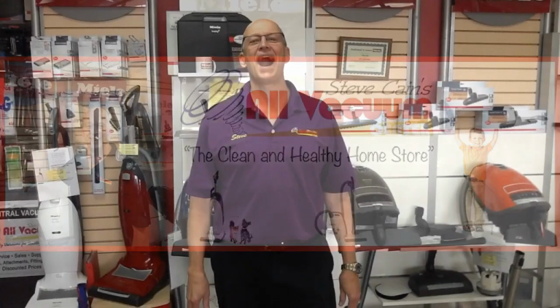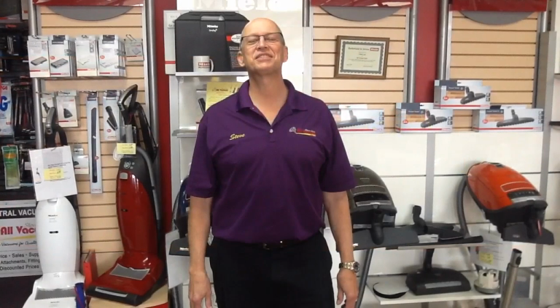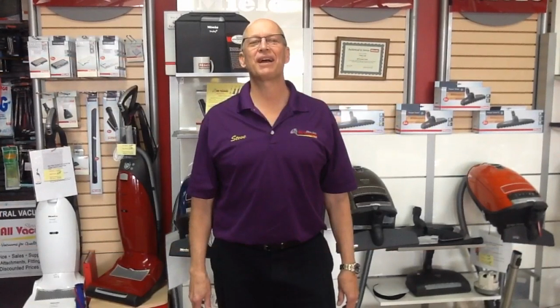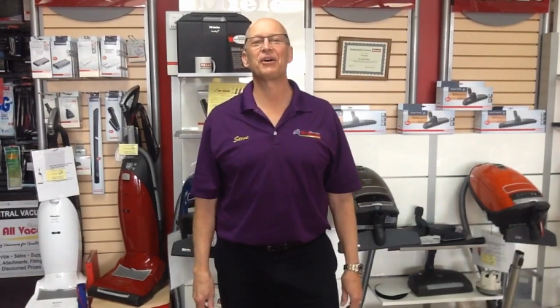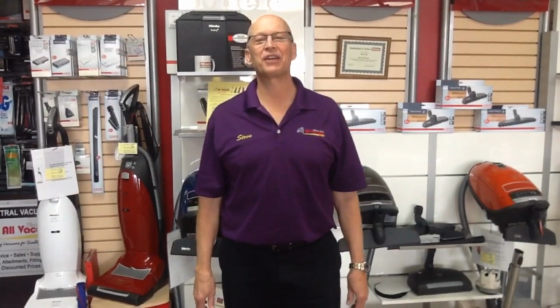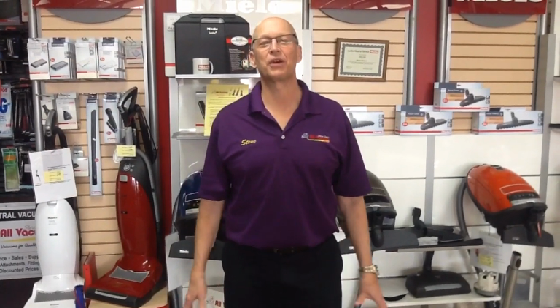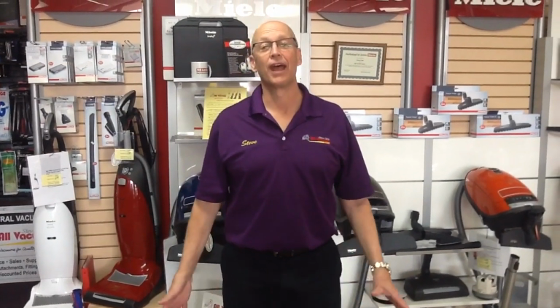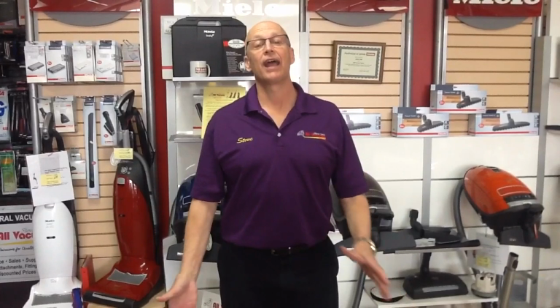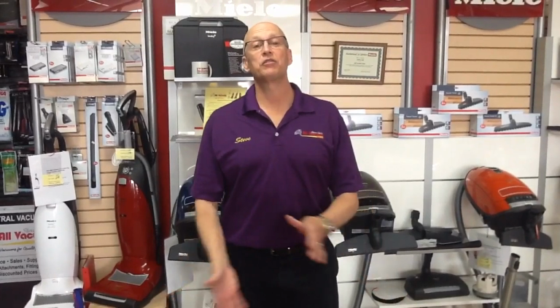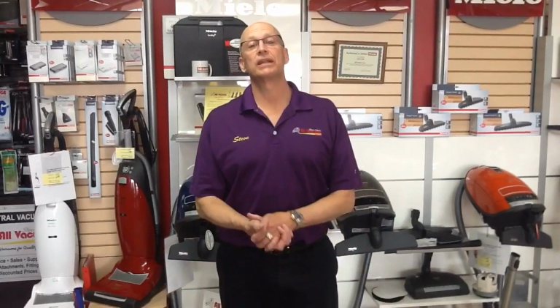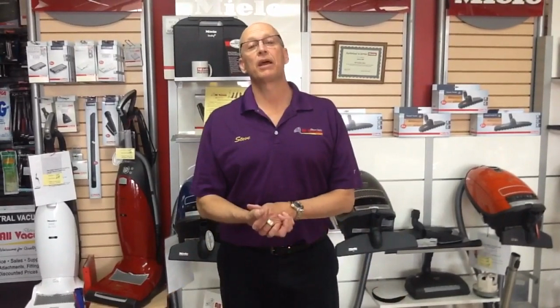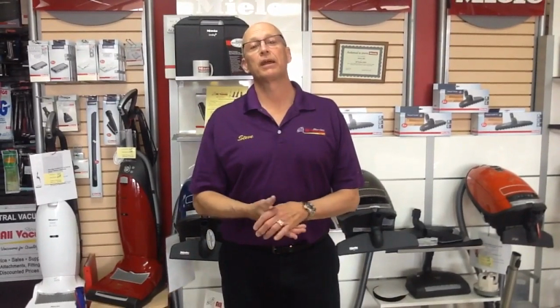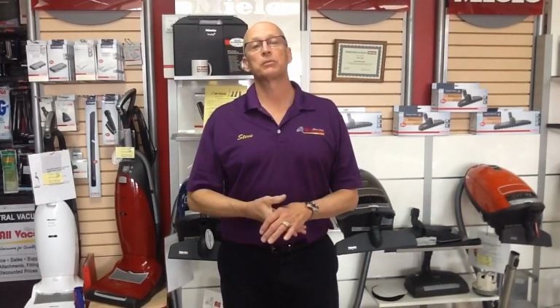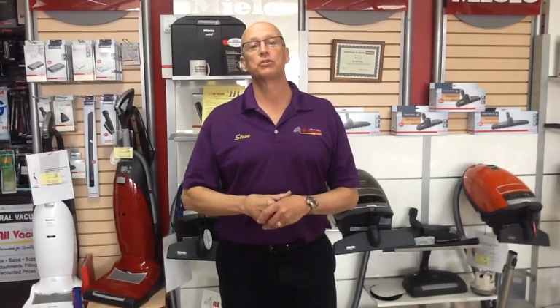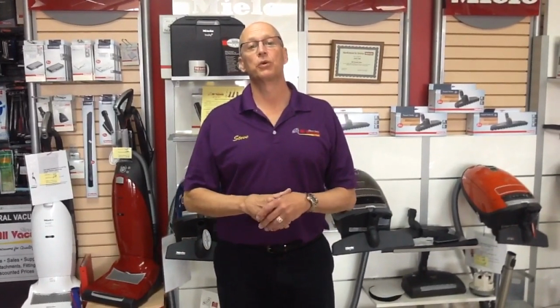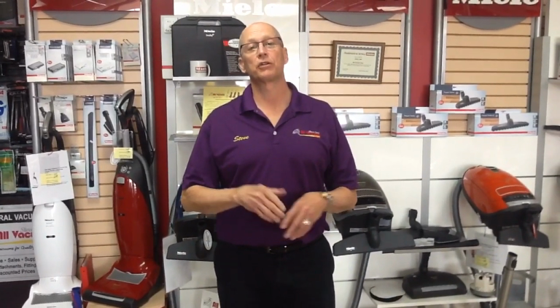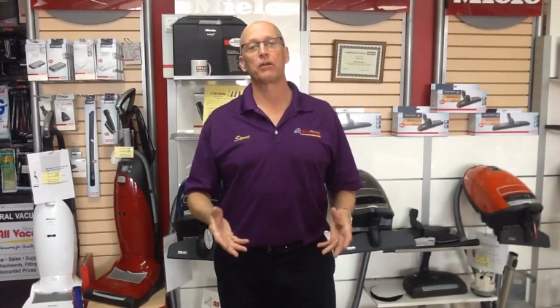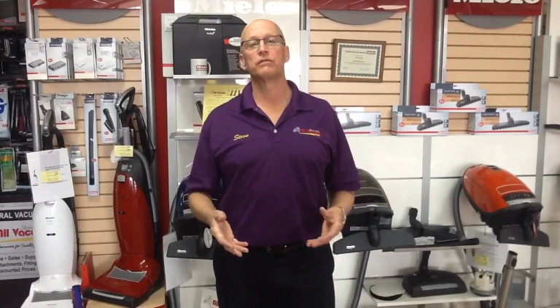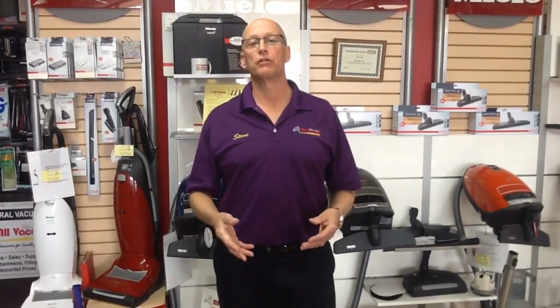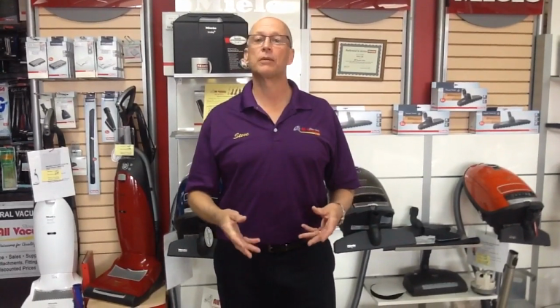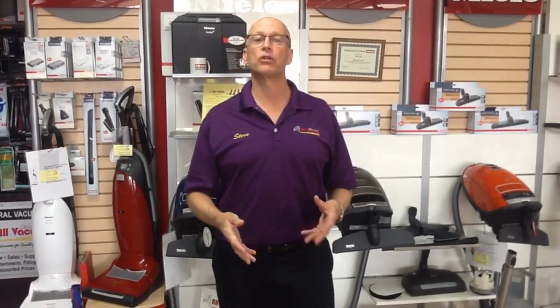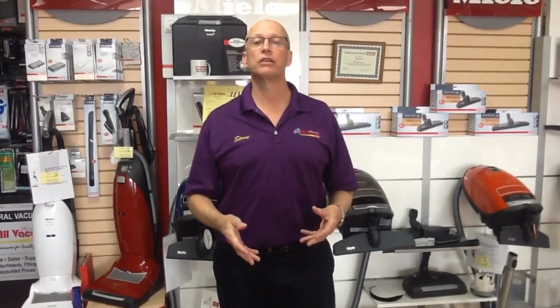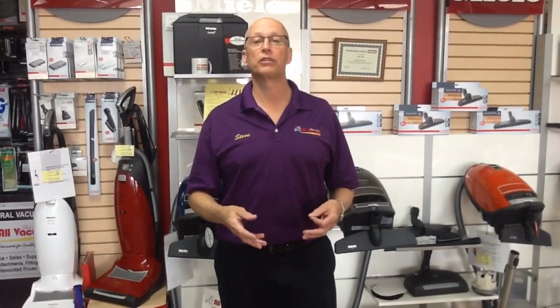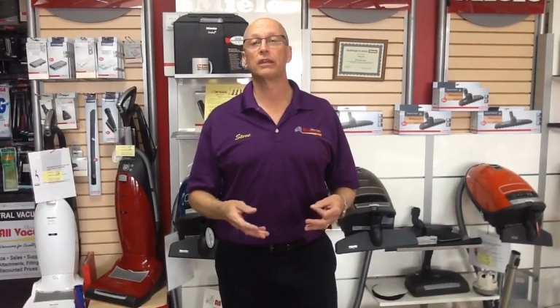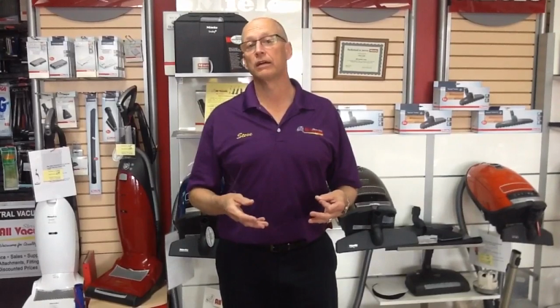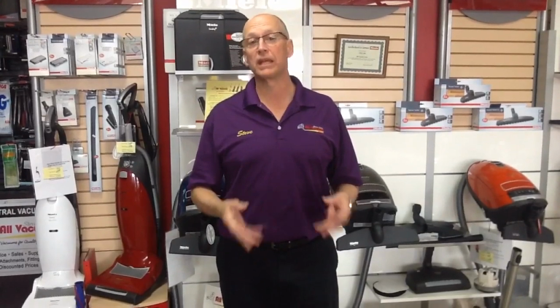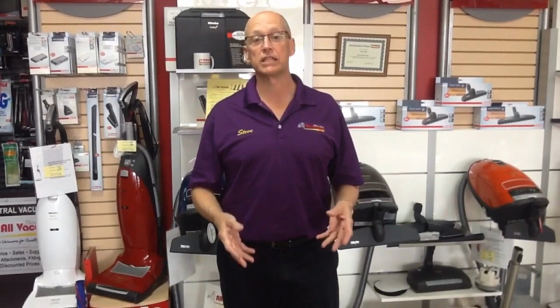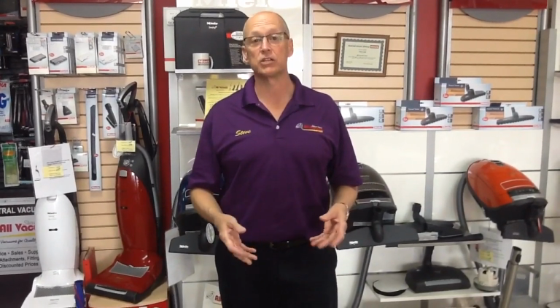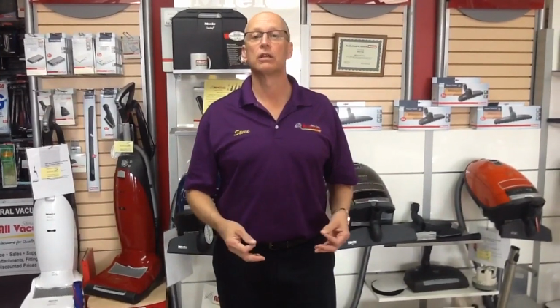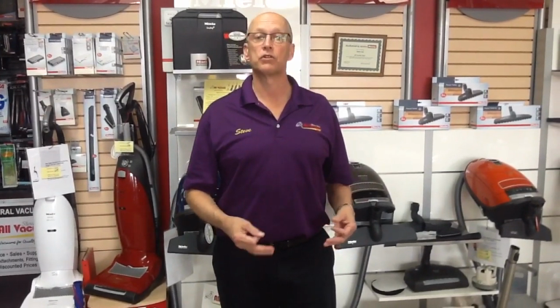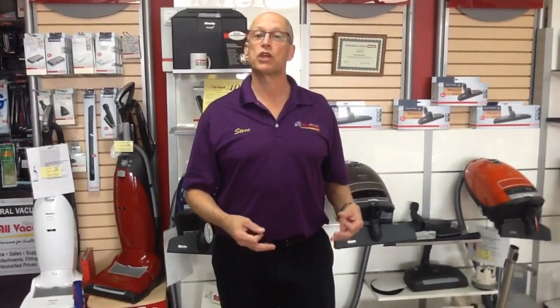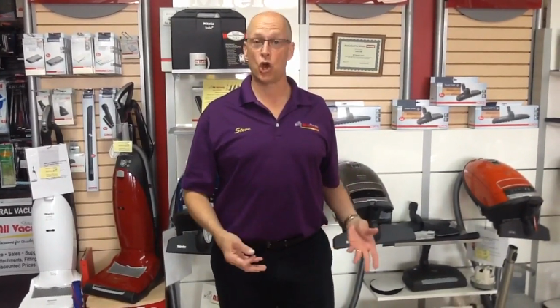Hi, Steve back here at All Vacuum Center. A lot of you have been emailing me asking me to do another comparison video. This time you want to see what the Miele does versus a Shark.